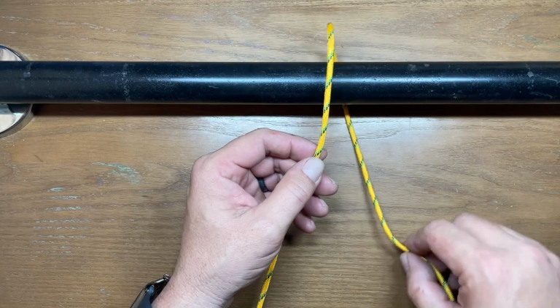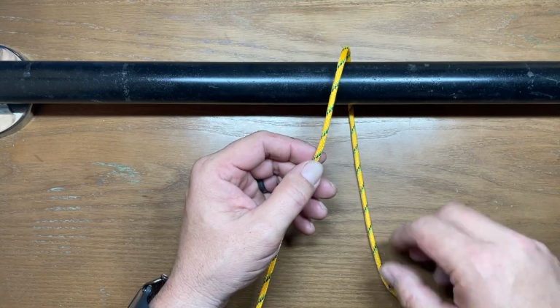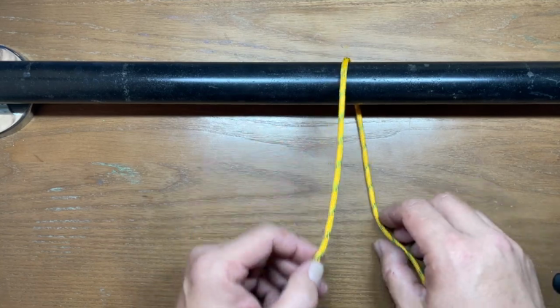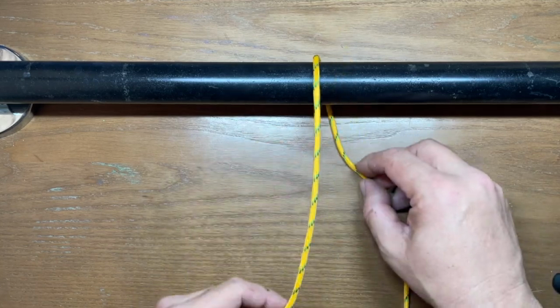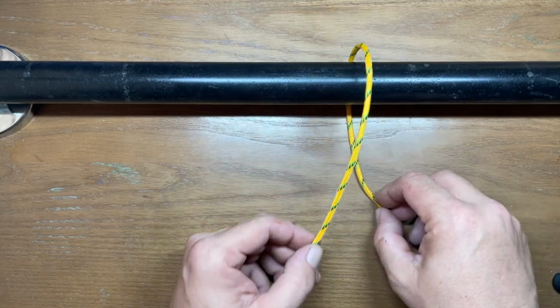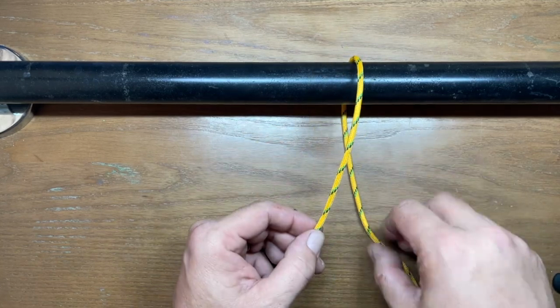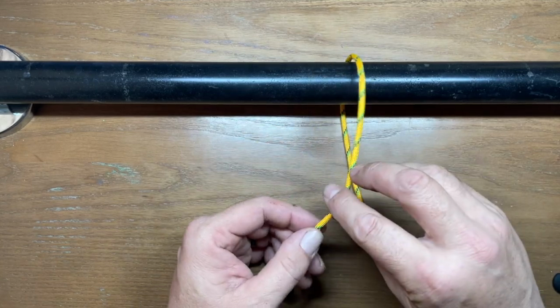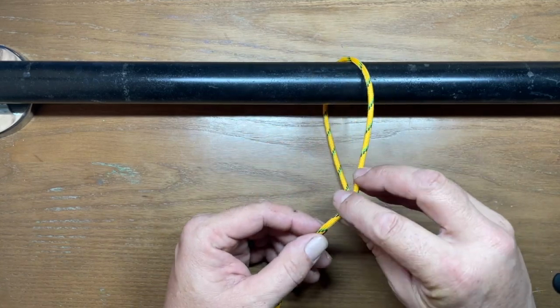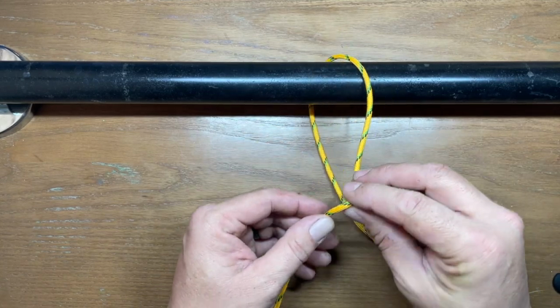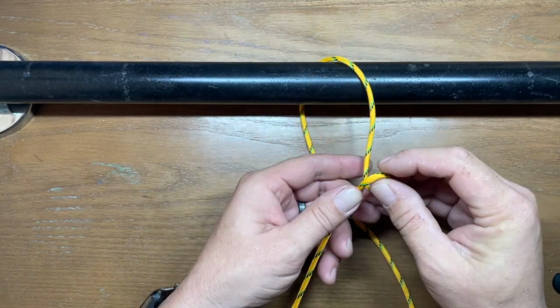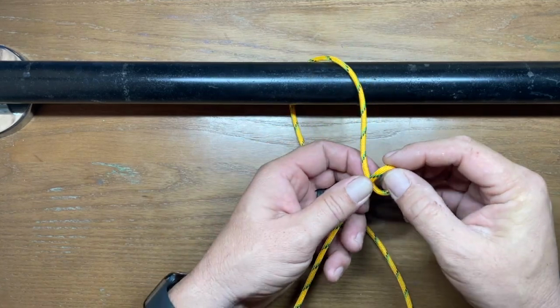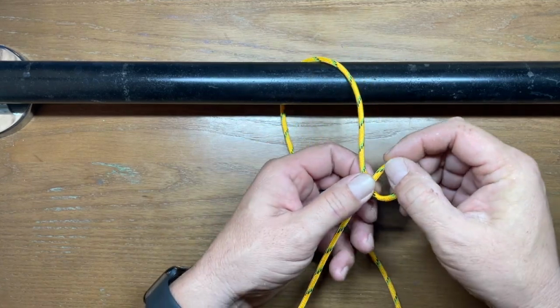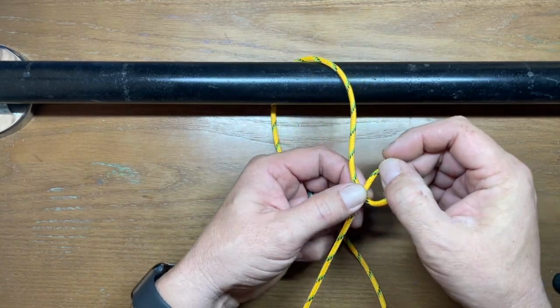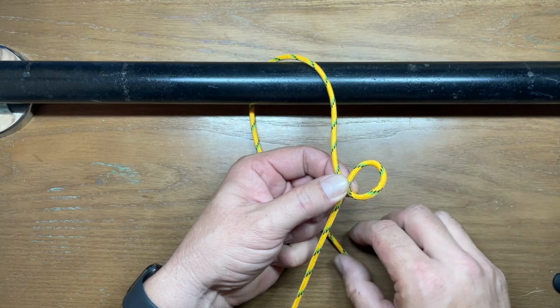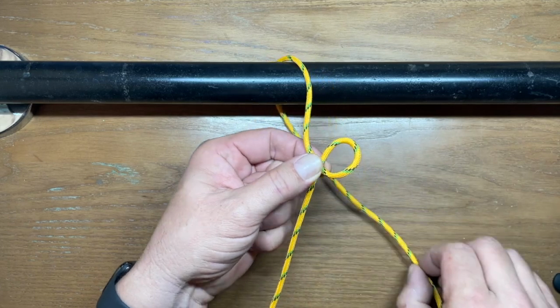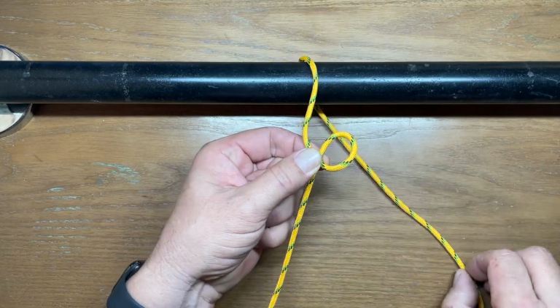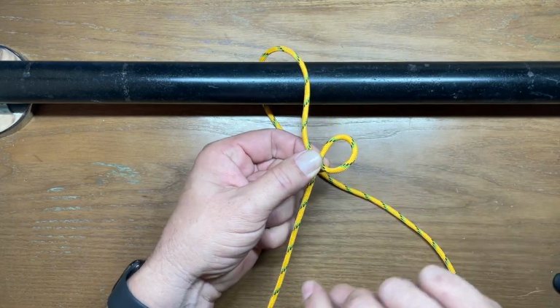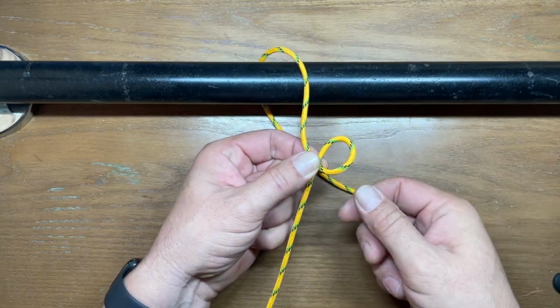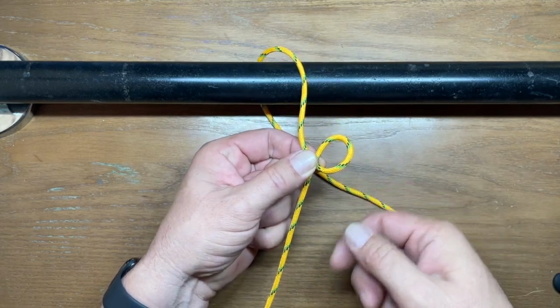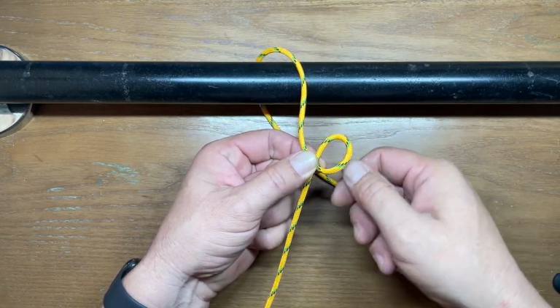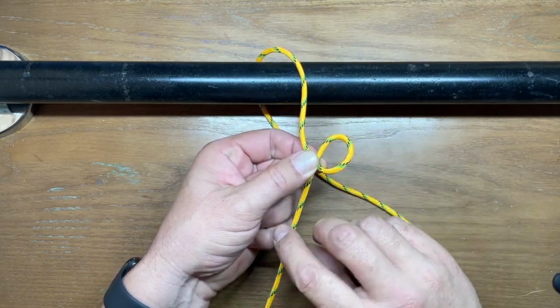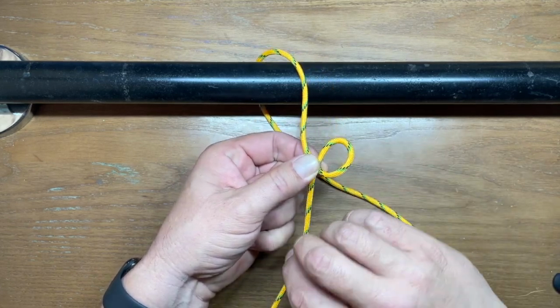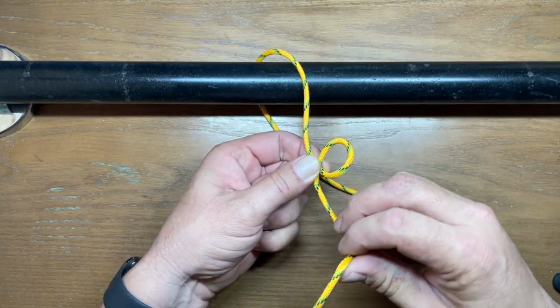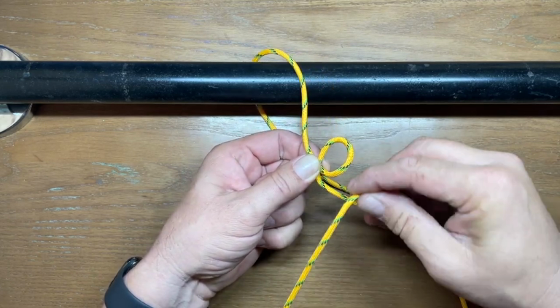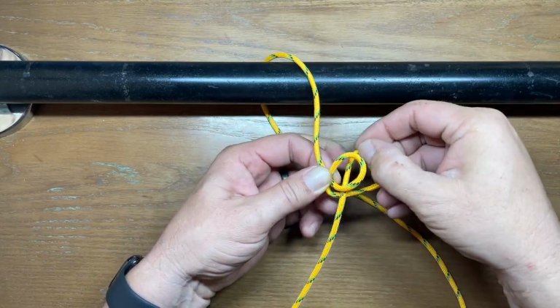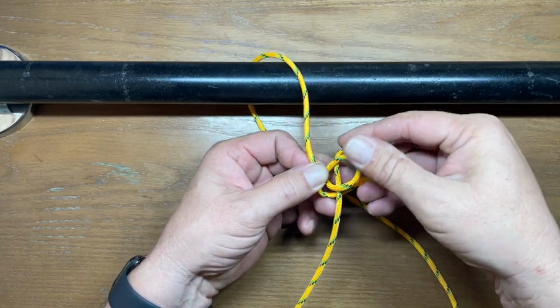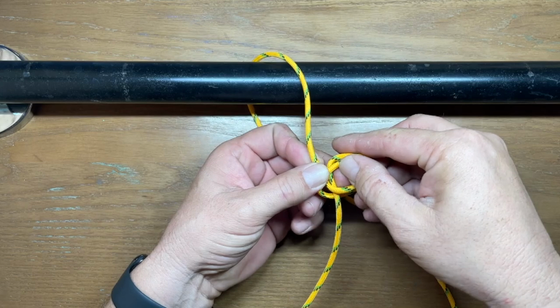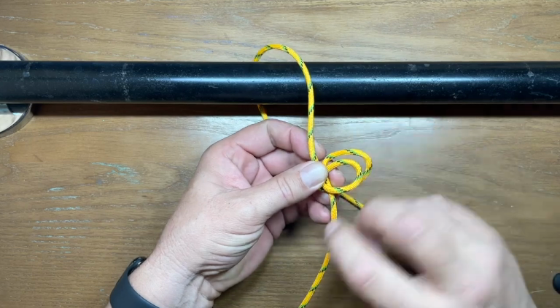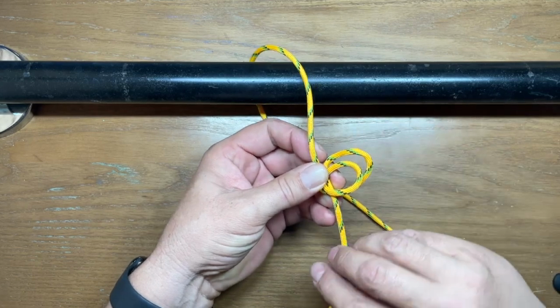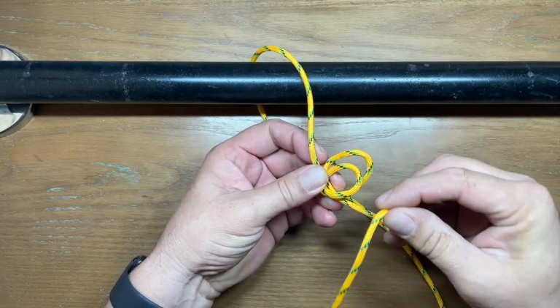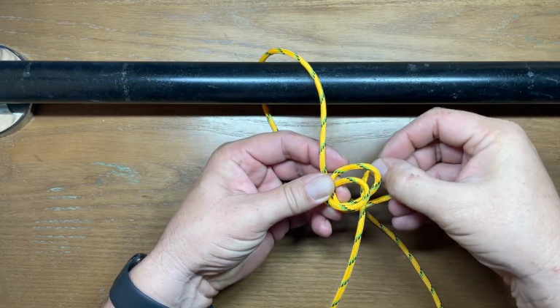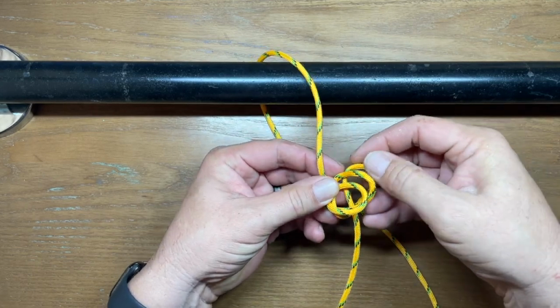So then you want to take your standing end, and you're going to make three consecutive loops. You're going to do your first one, and then the next two are going to go underneath. So one, two, and three.